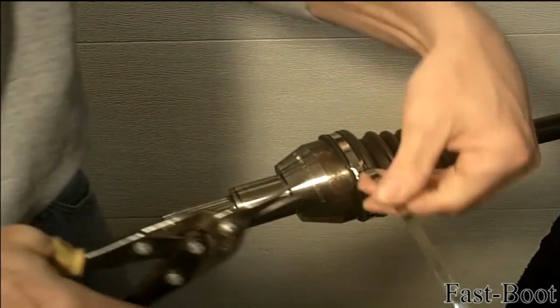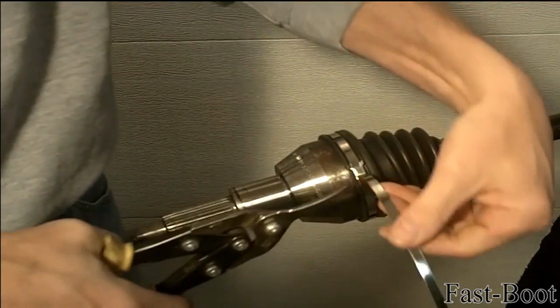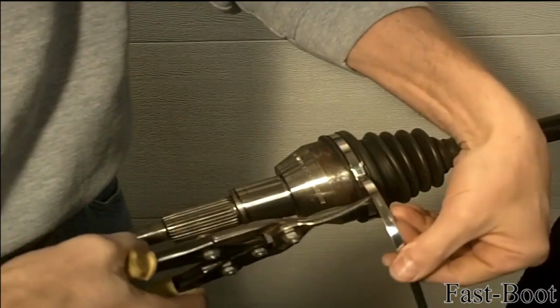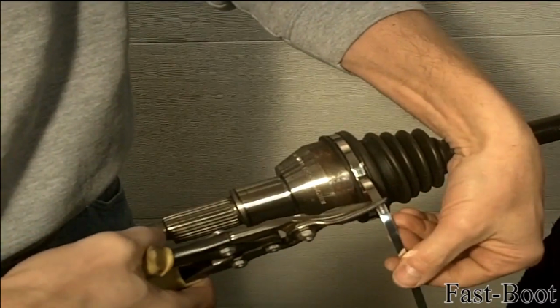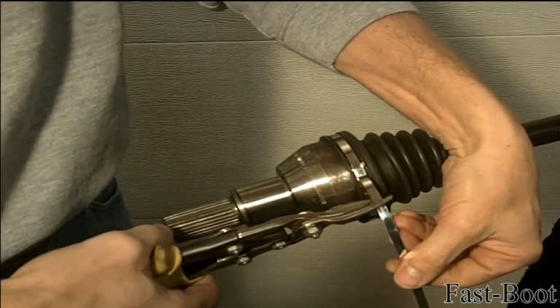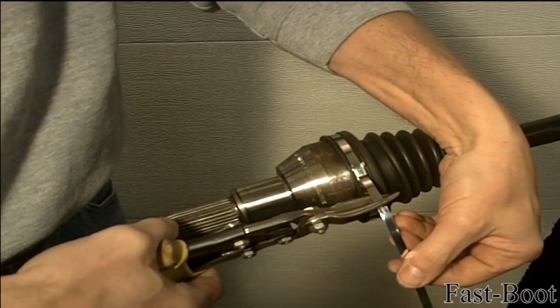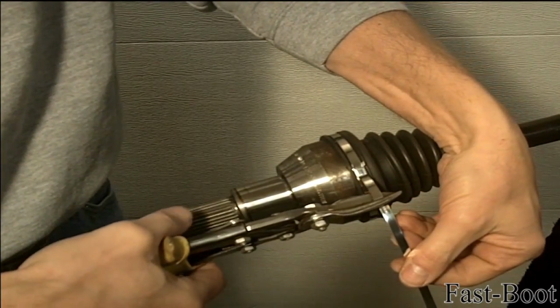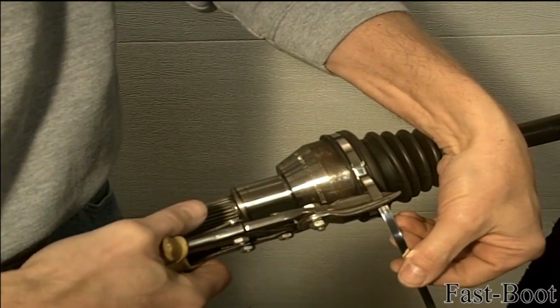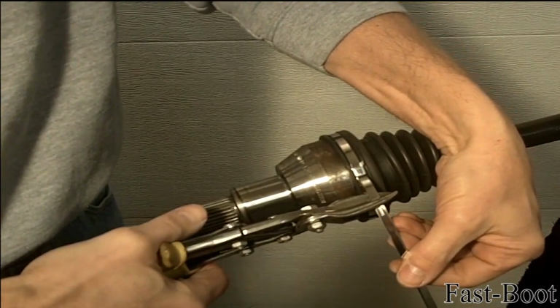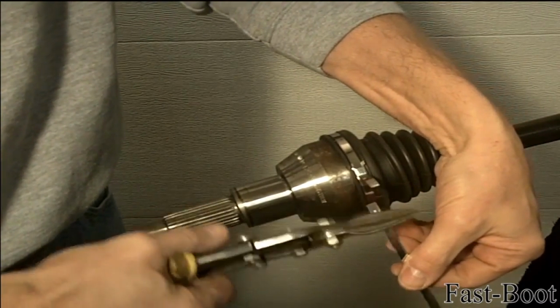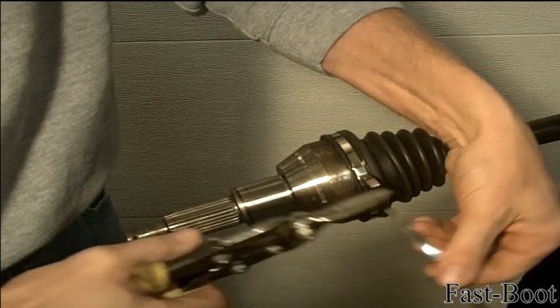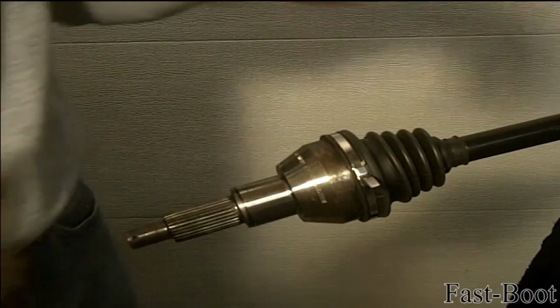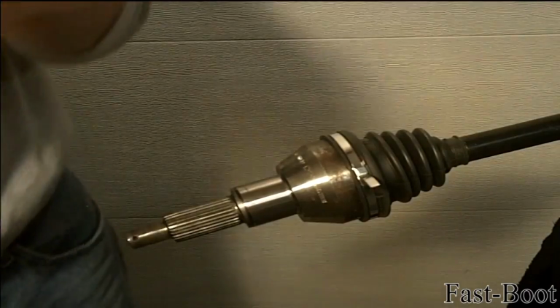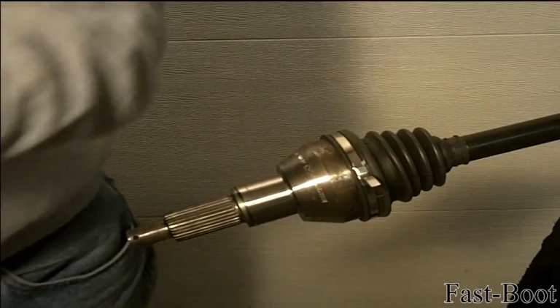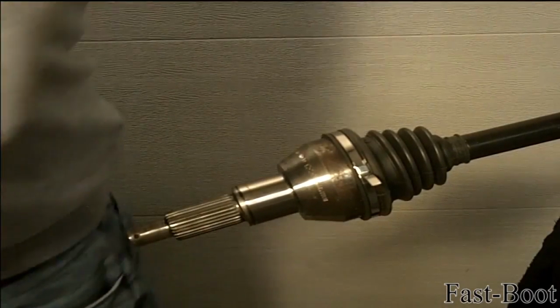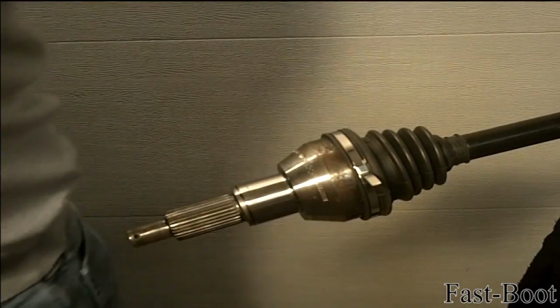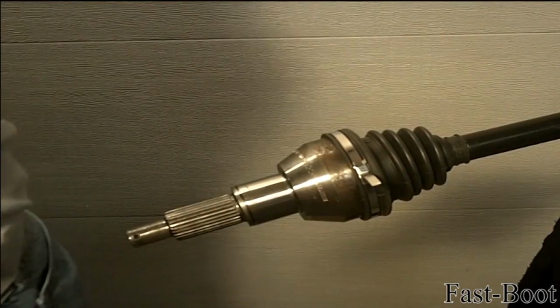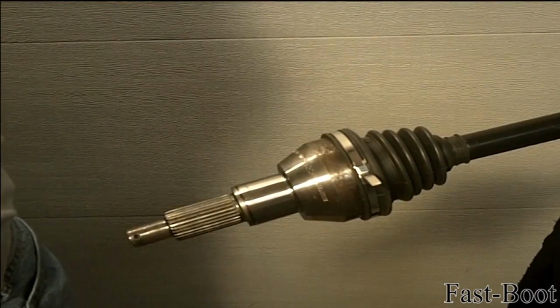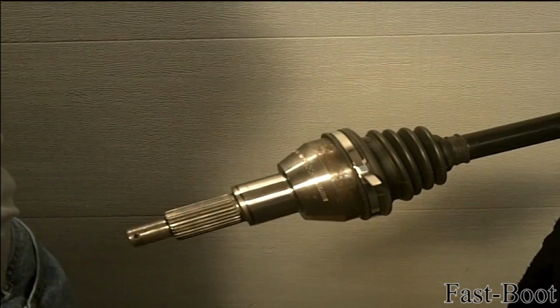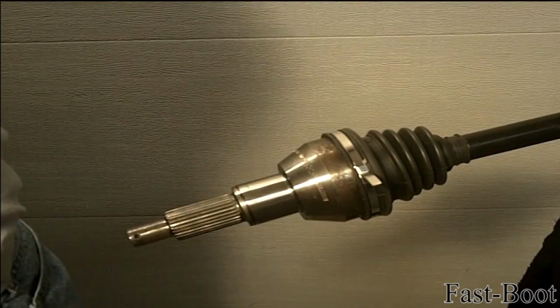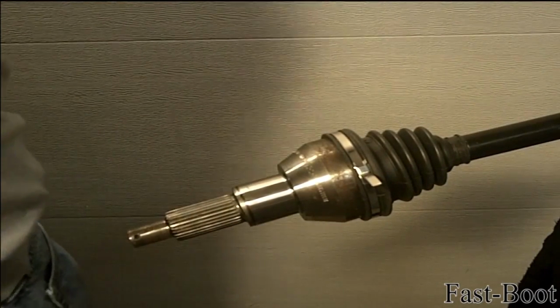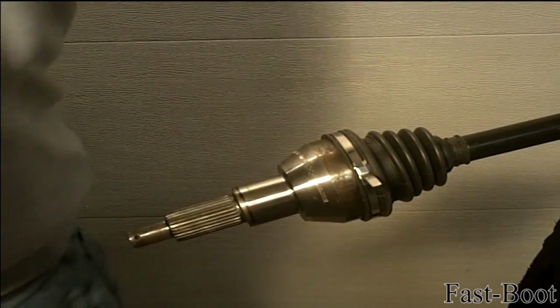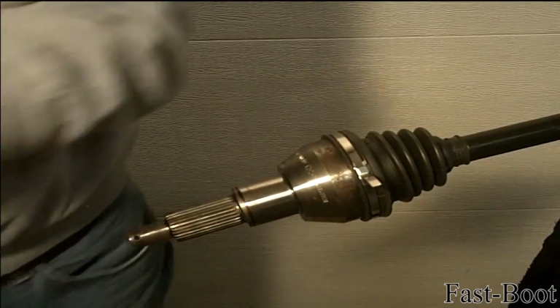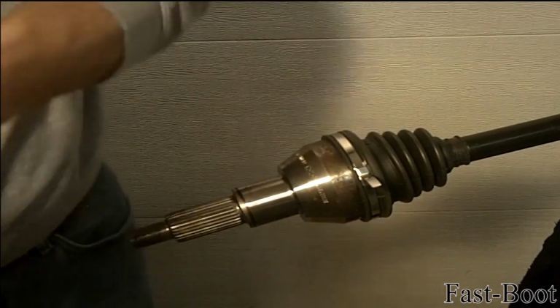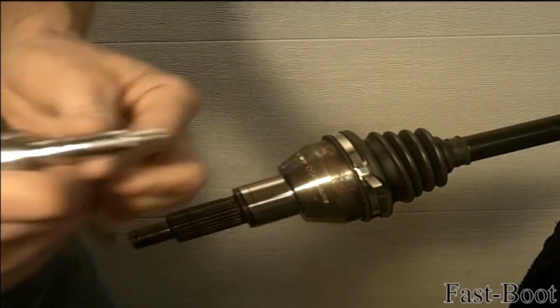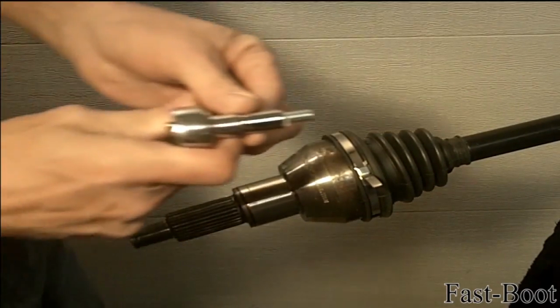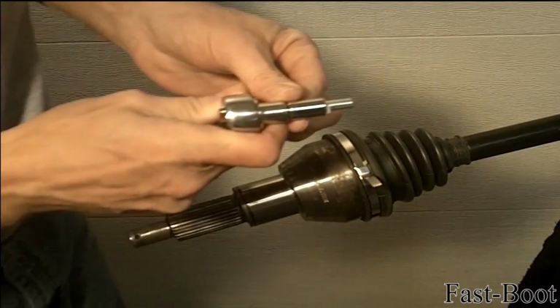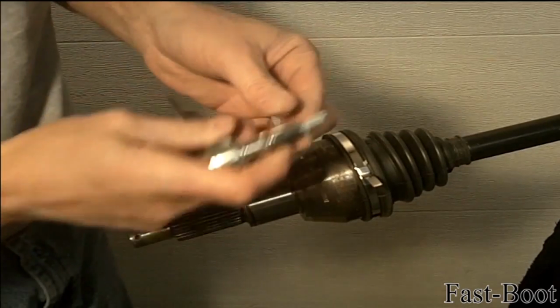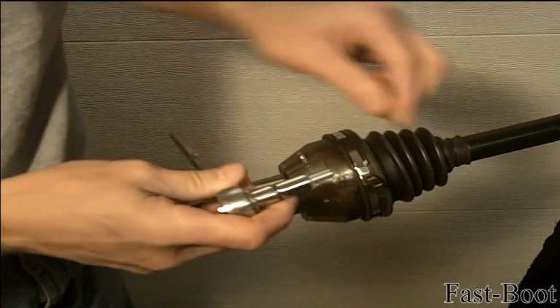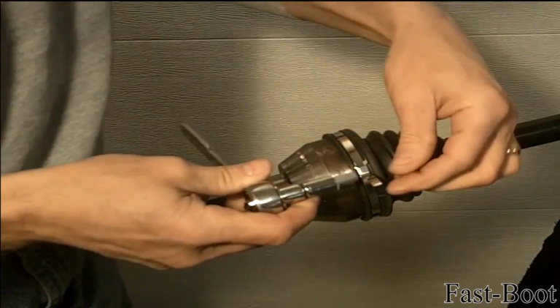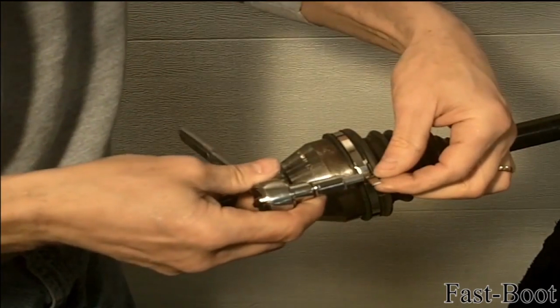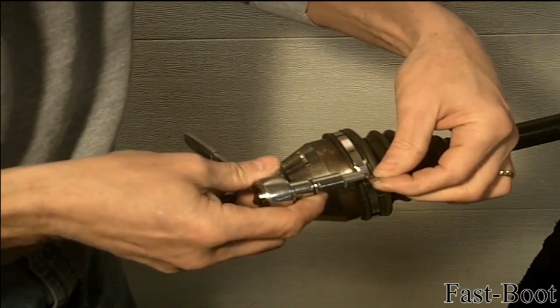Trim the clamp tail to approximately 2 1/2 inches. Thread the clamp tail through the slot in the hex tool.